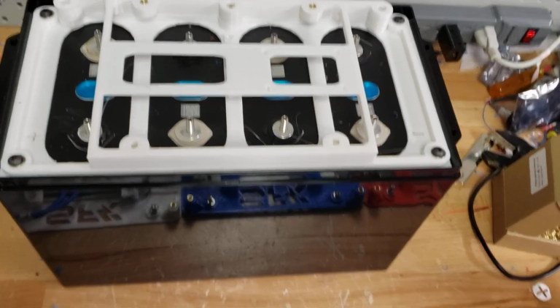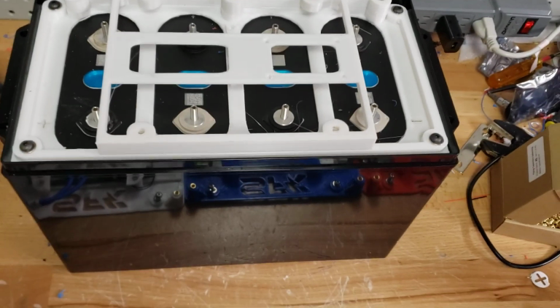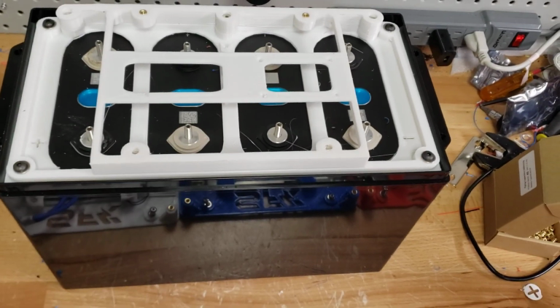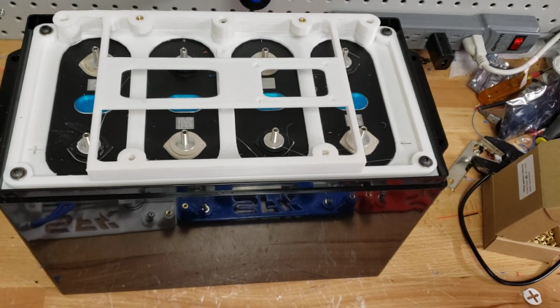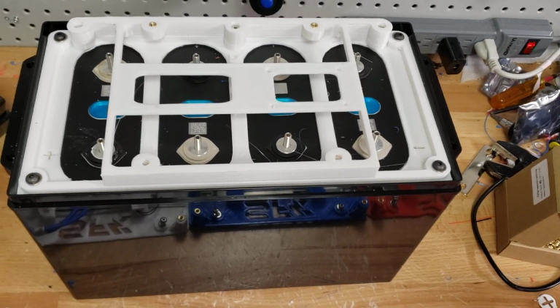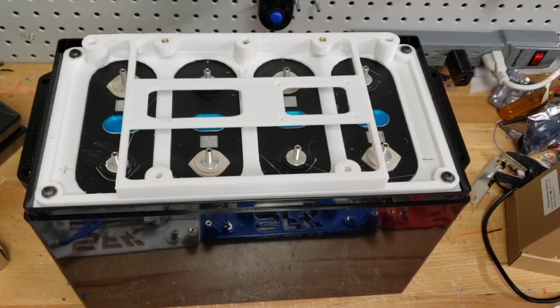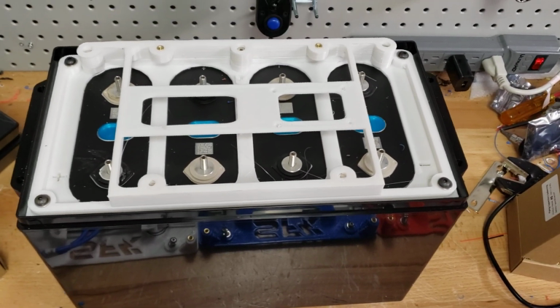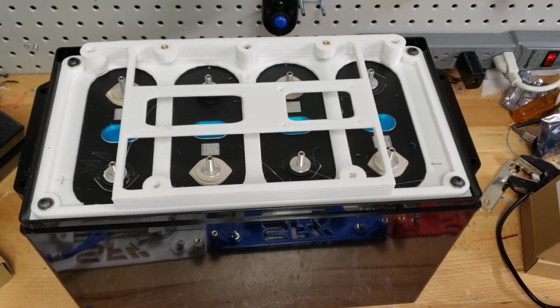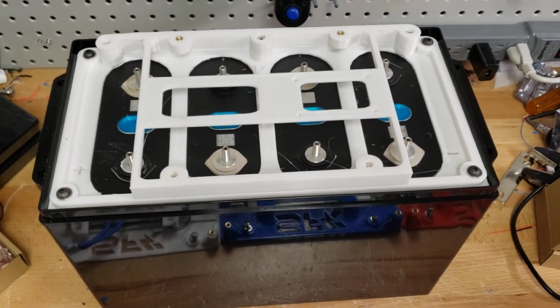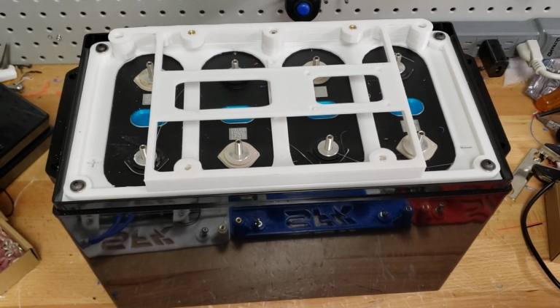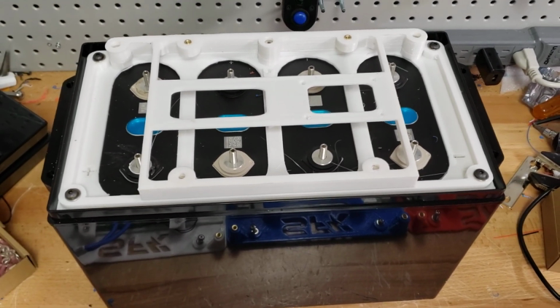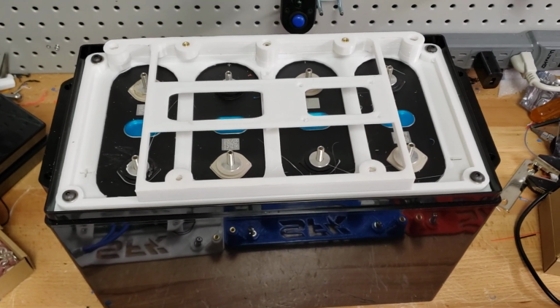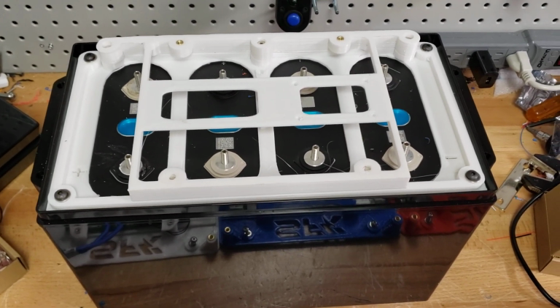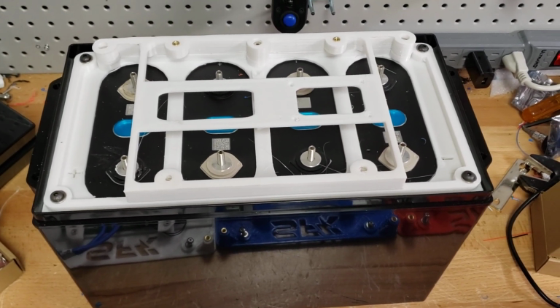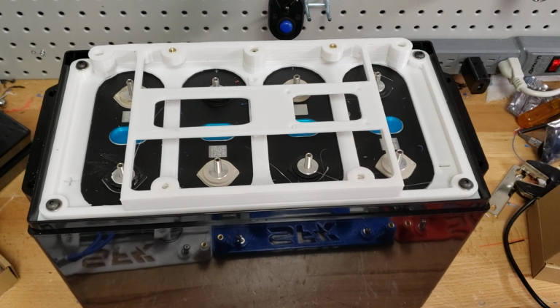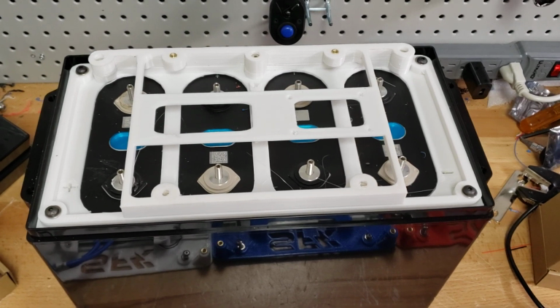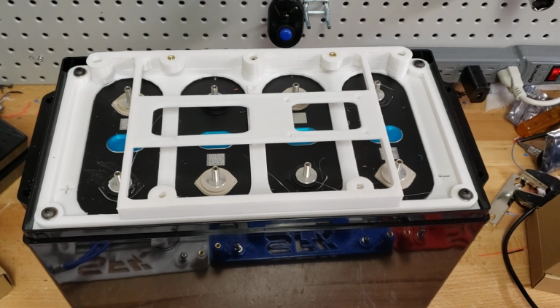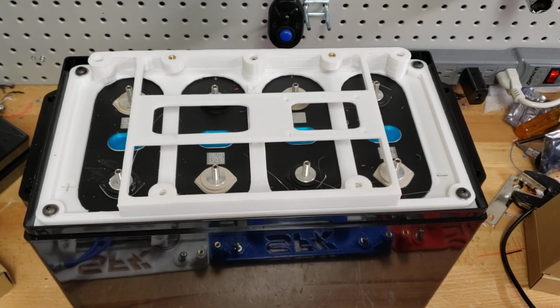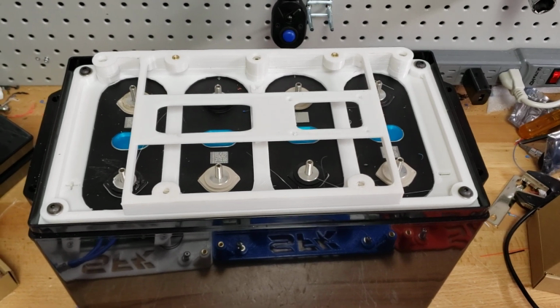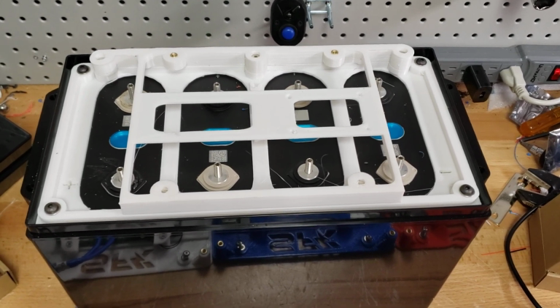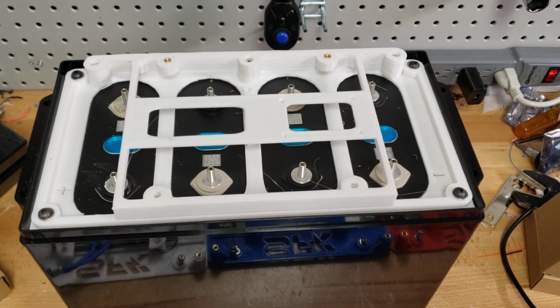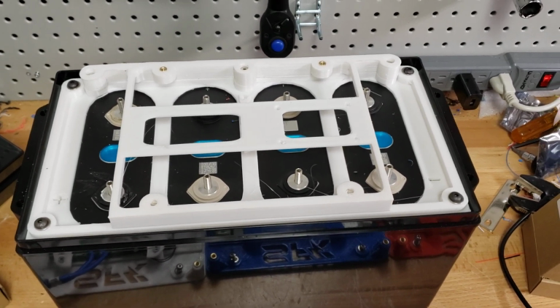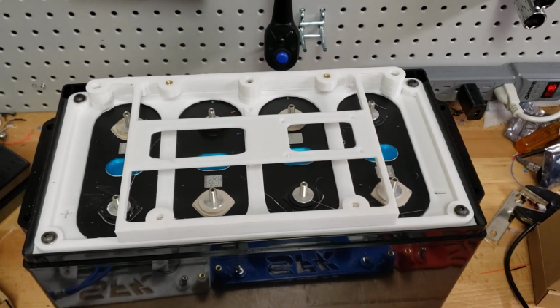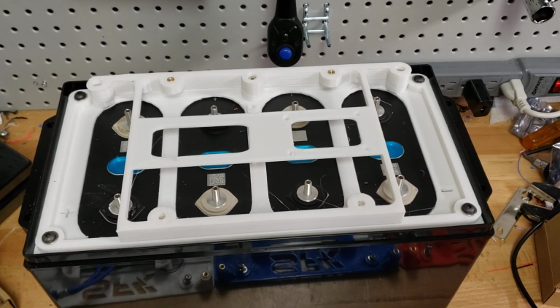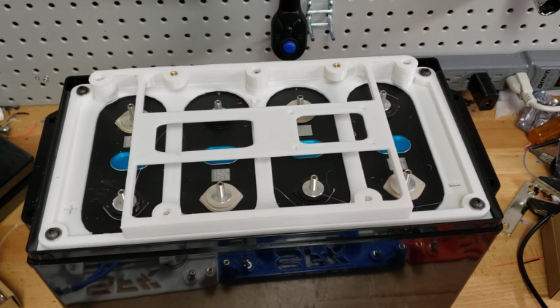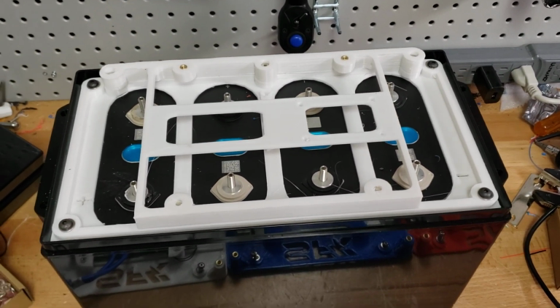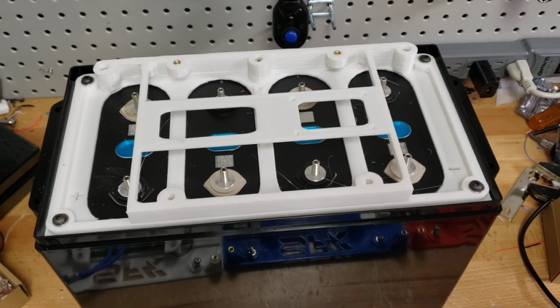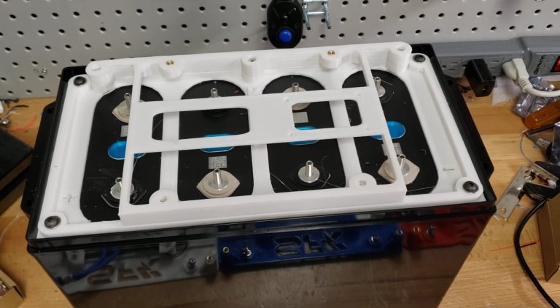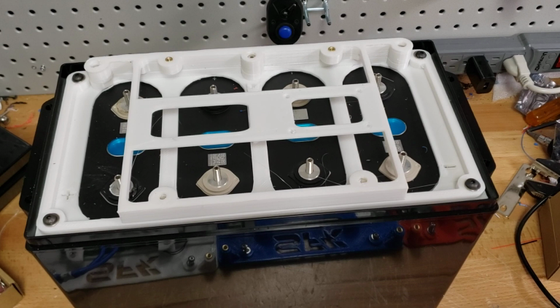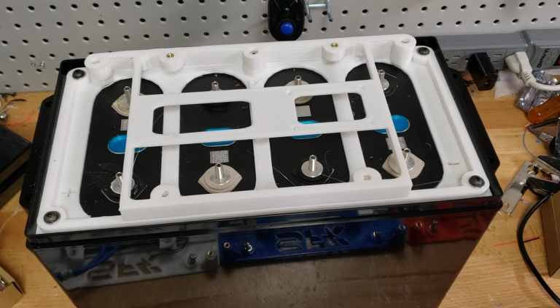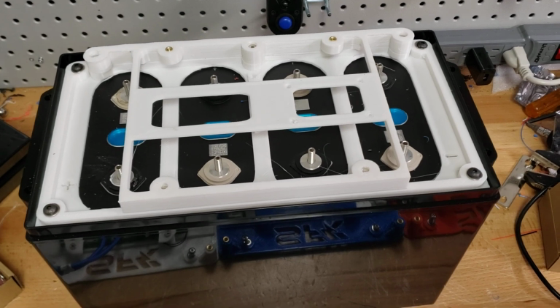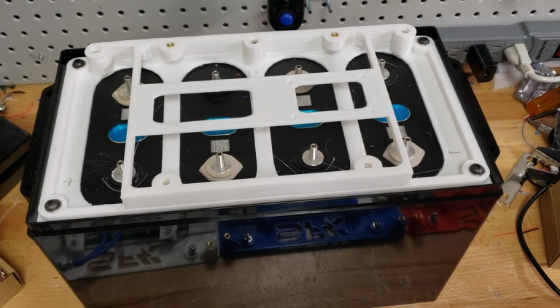Hi everyone, this is Austin with SunFun Kits. Today we'd like to go over some of the new BMS mounting options and some of the new BMS options that will be coming out with our upcoming kit.